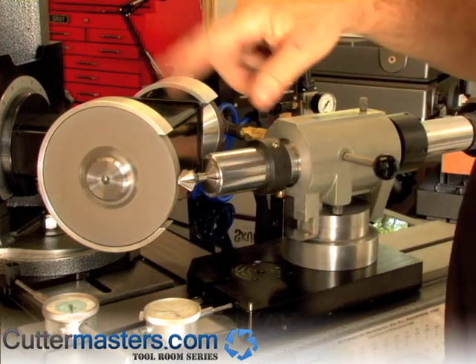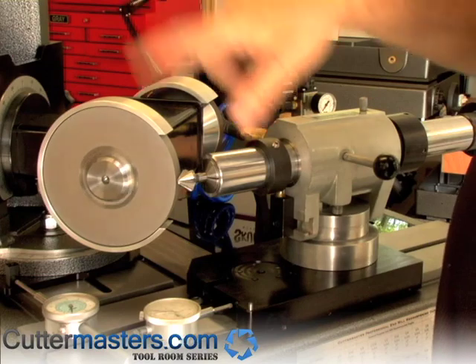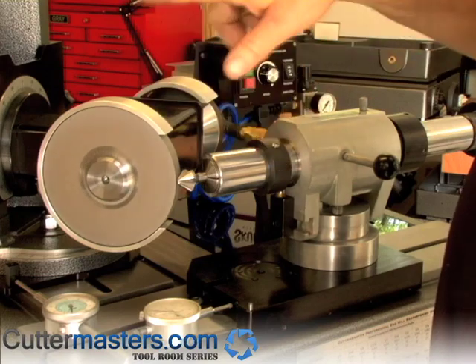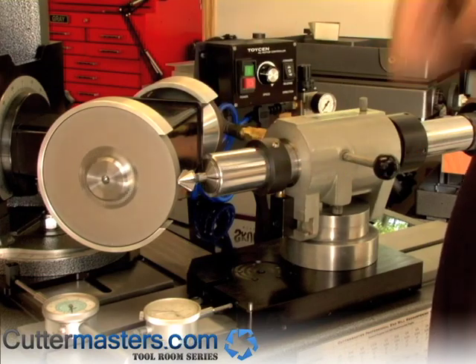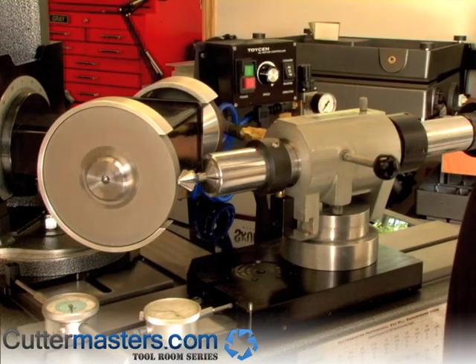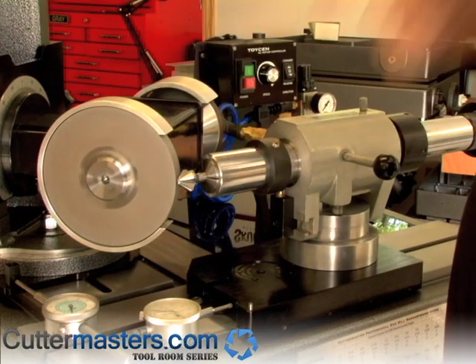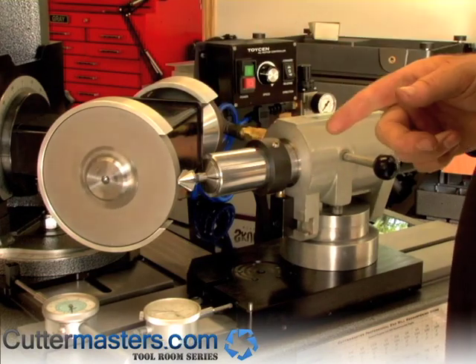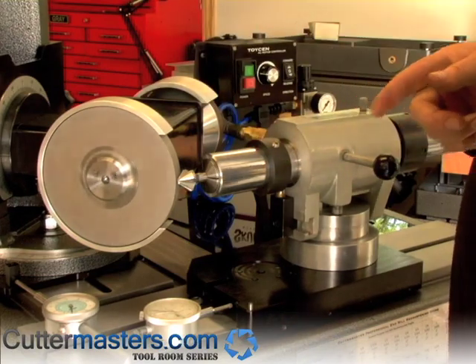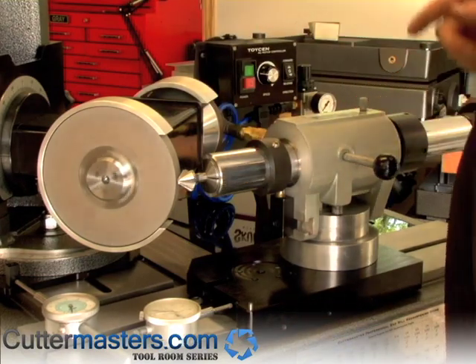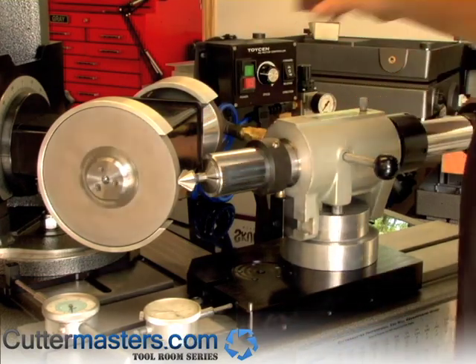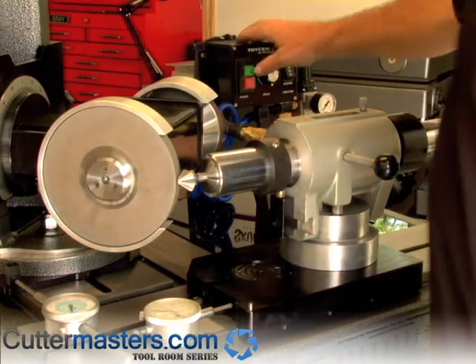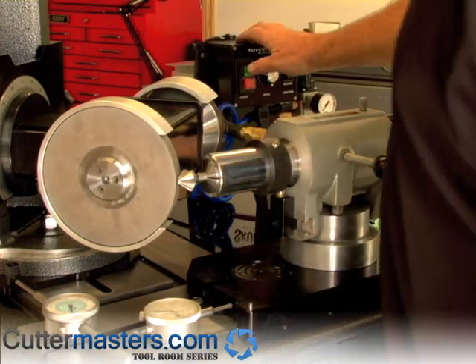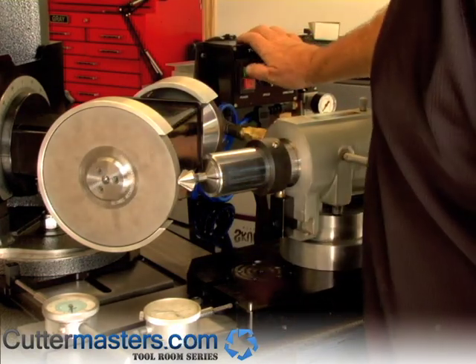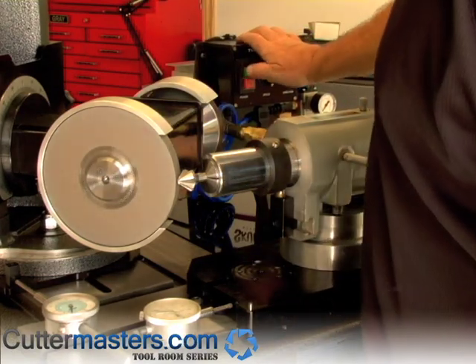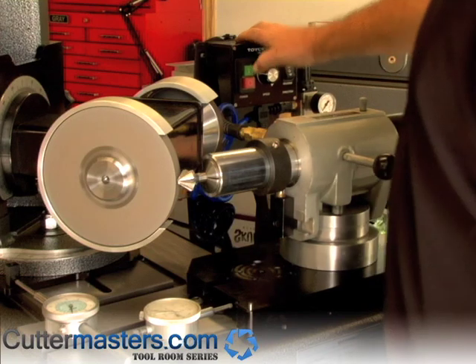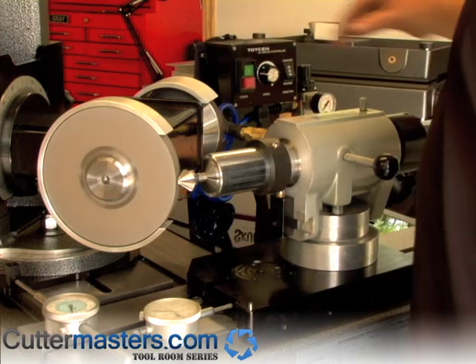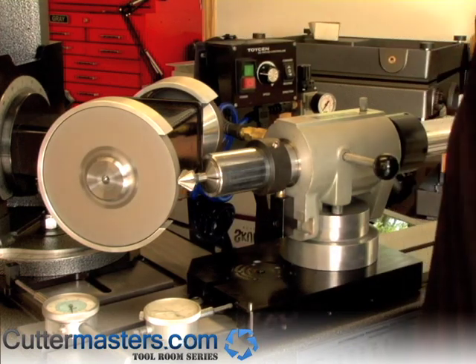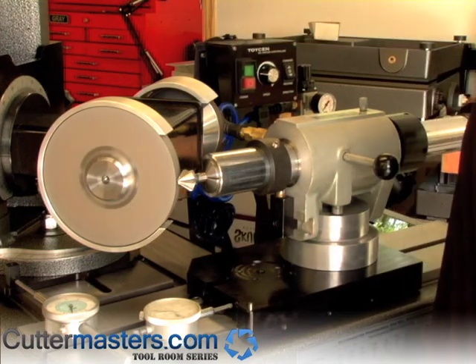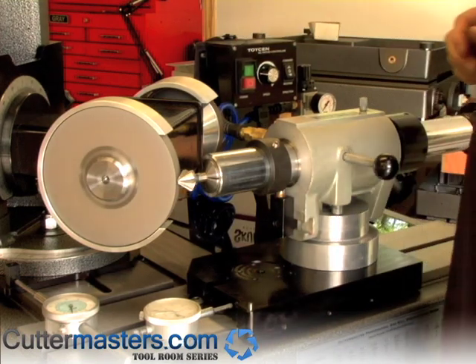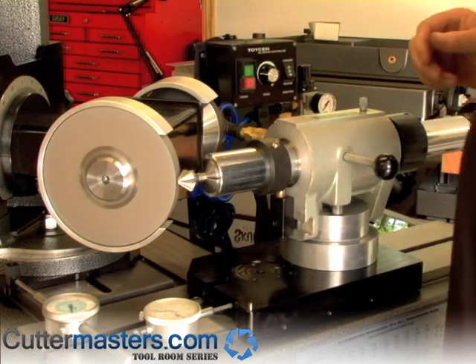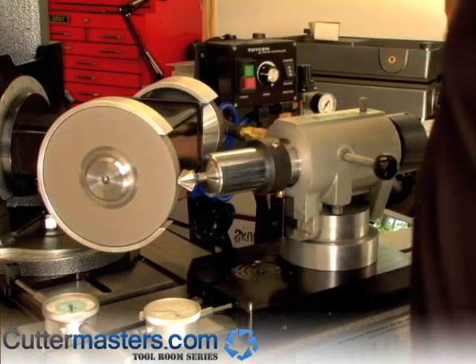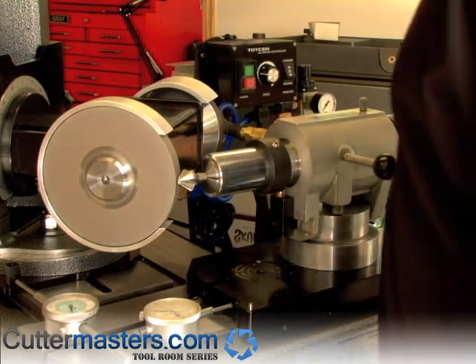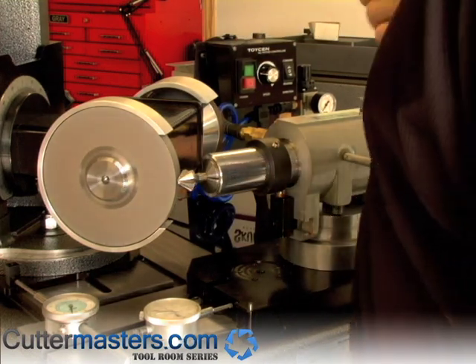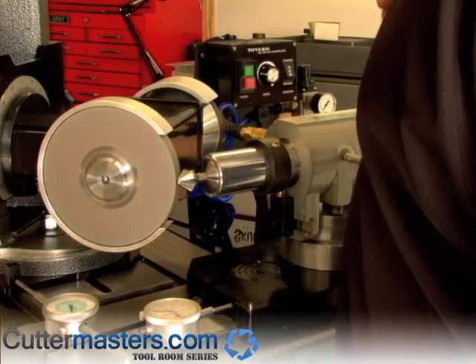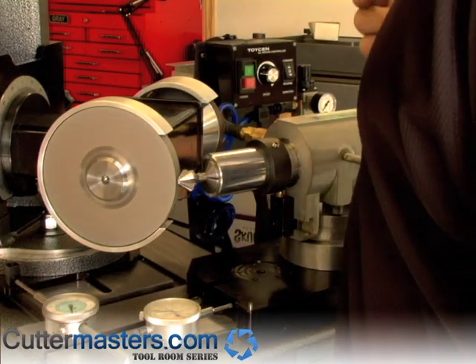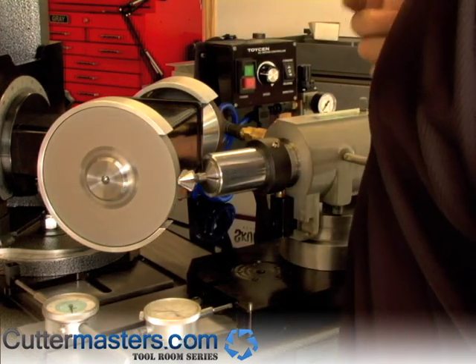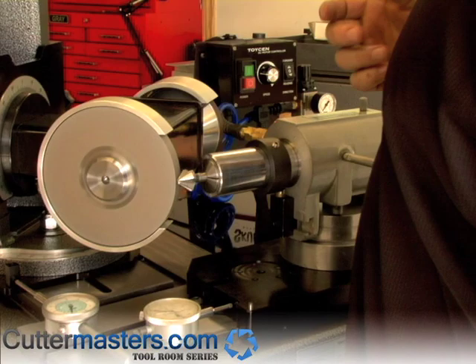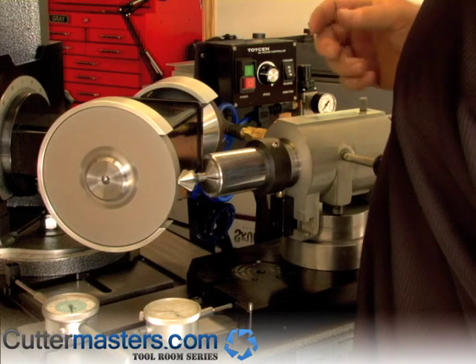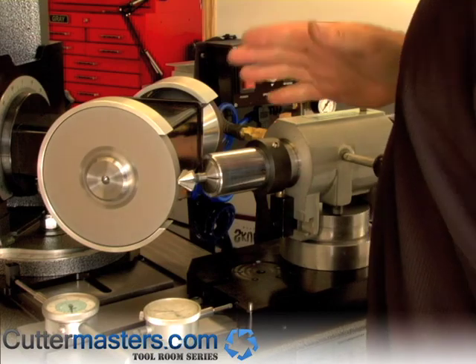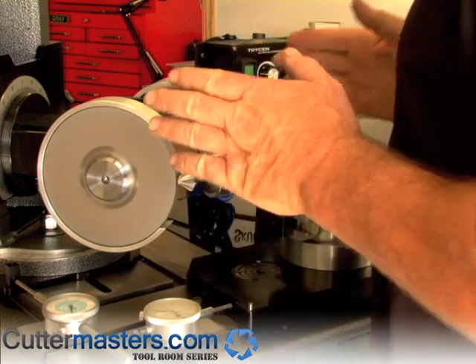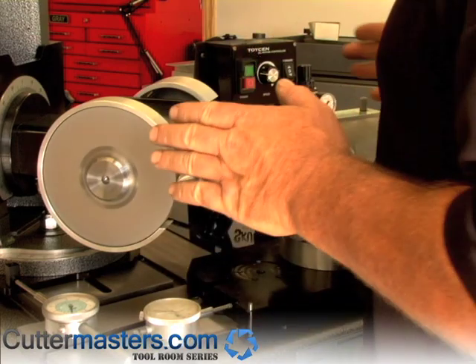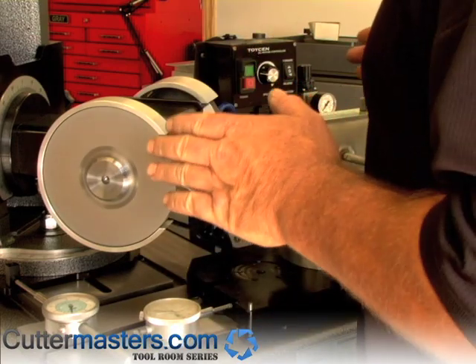We're going to rotate the wheel into the tool. We're set at about 1000 RPM because you don't really need to go very fast. You don't want to burn the tool — it's a wide face.